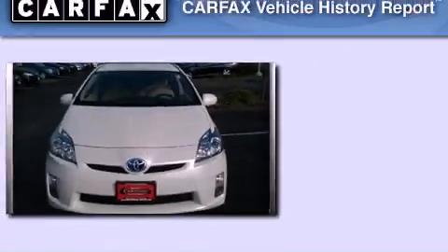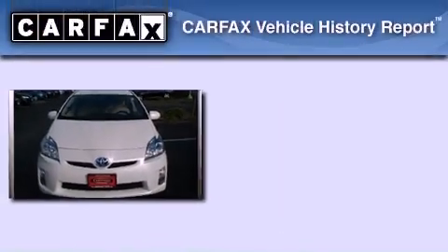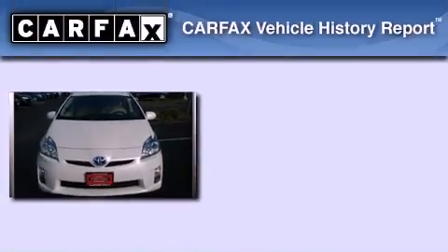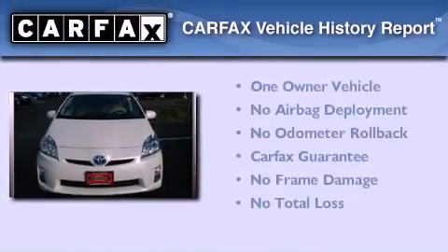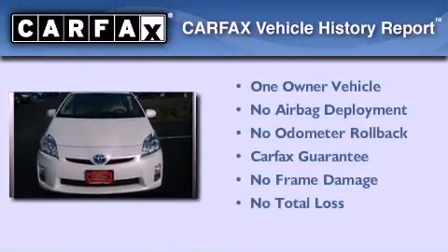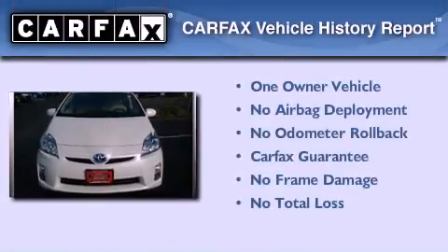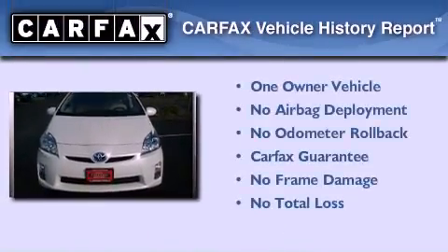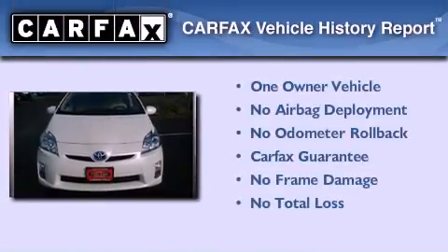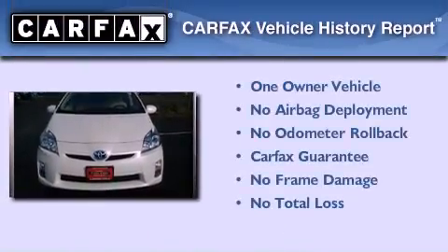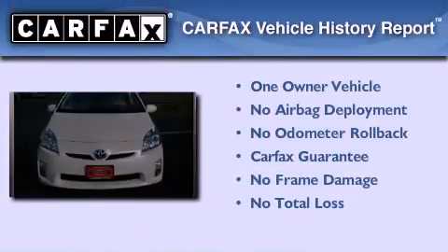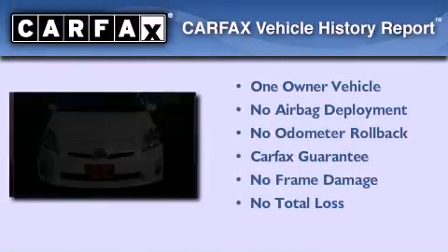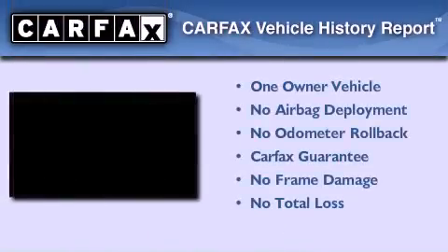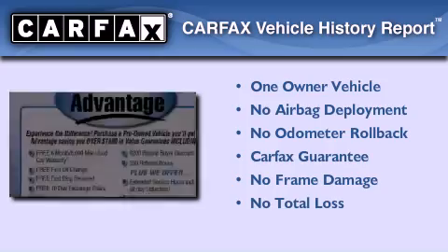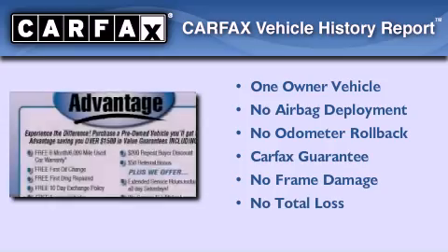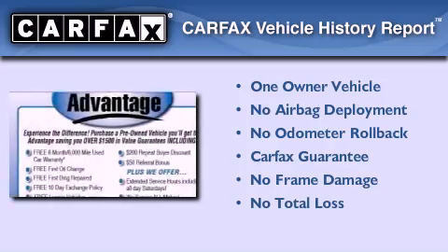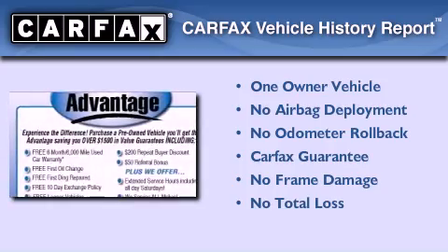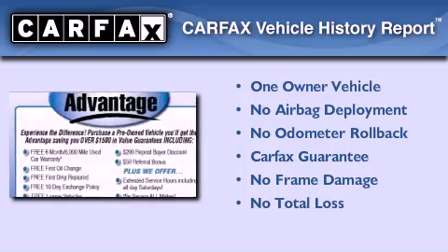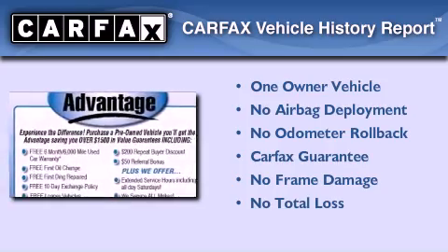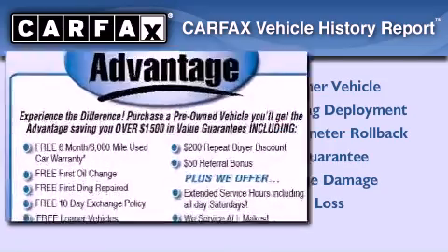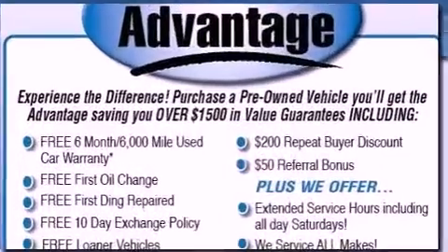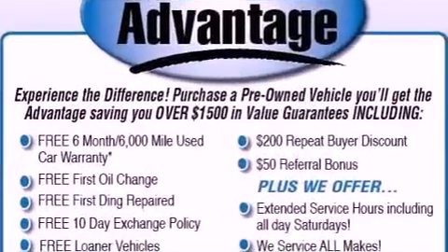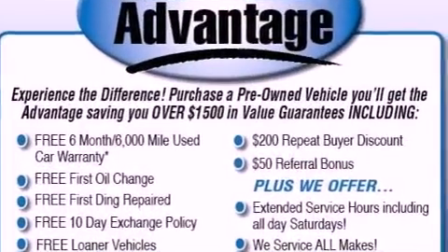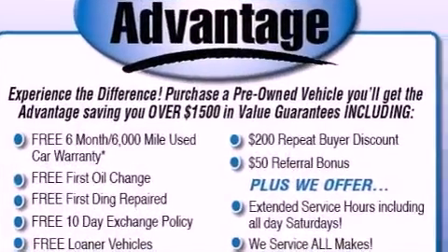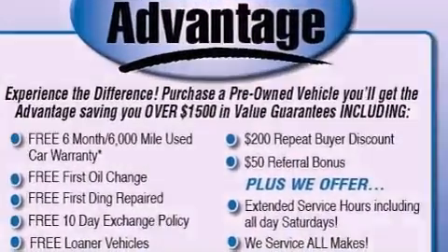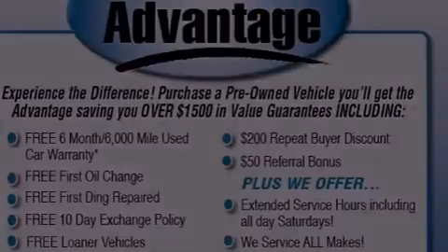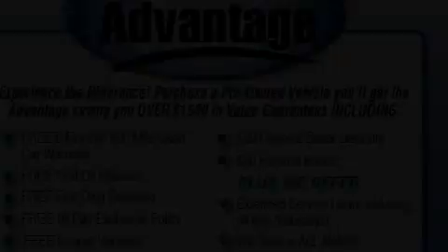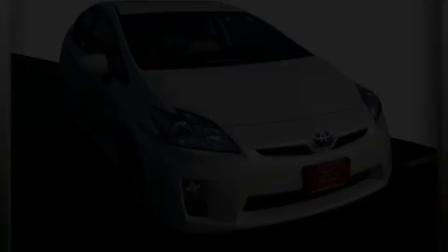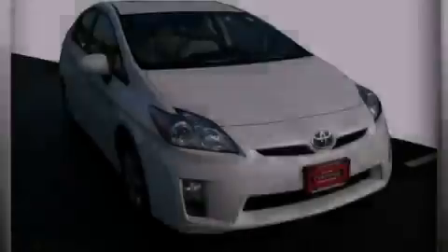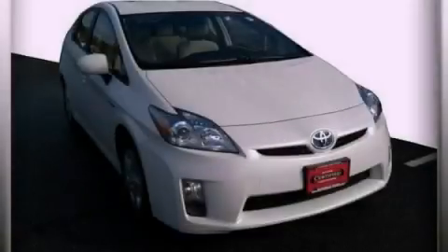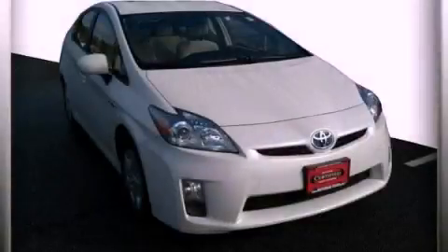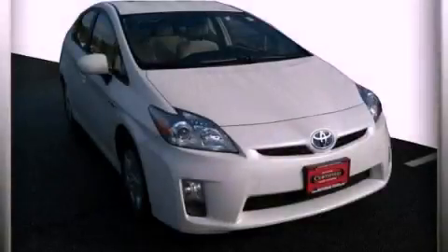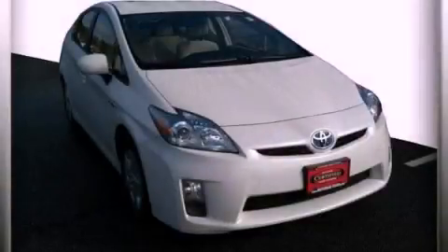This car has had only one owner and it qualifies for the Carfax buyback guarantee. Call or visit us right now and arrange your test drive today.